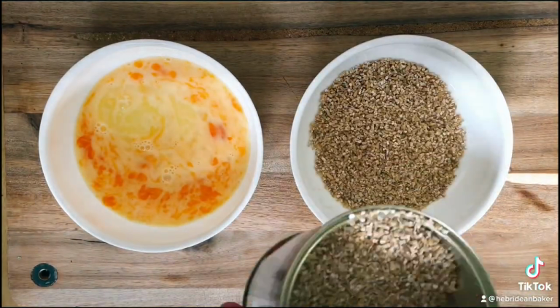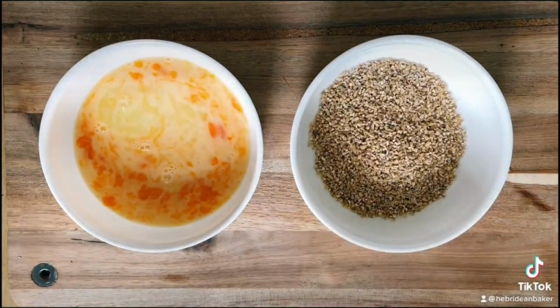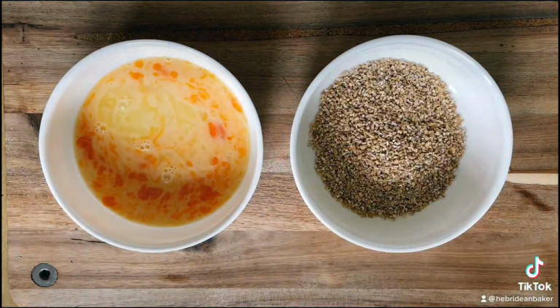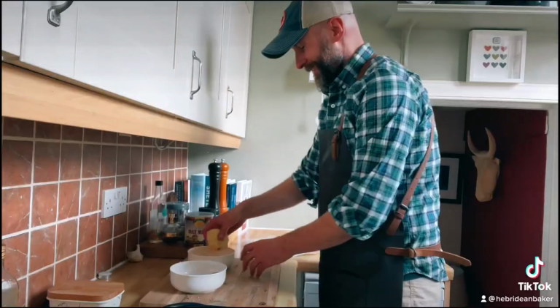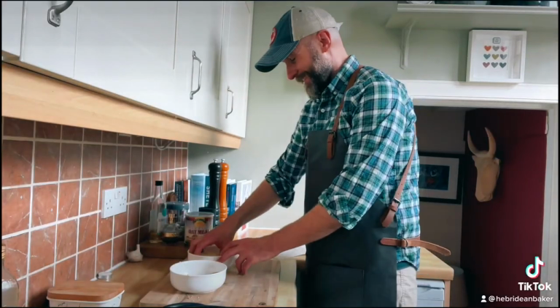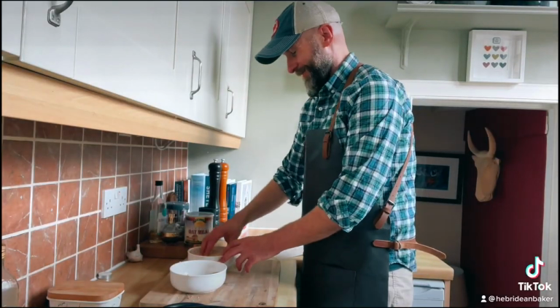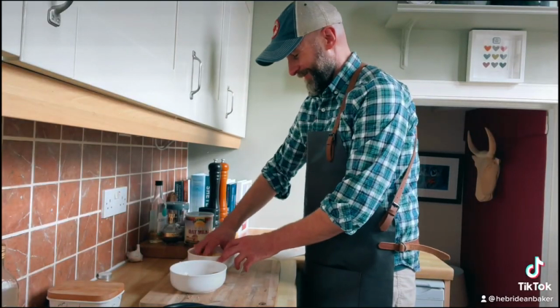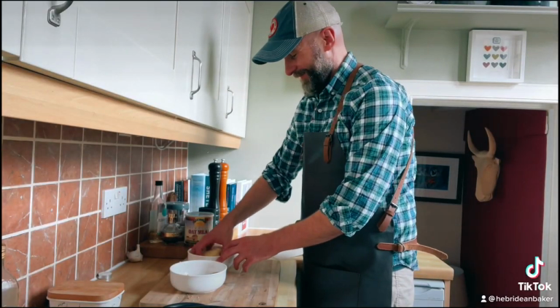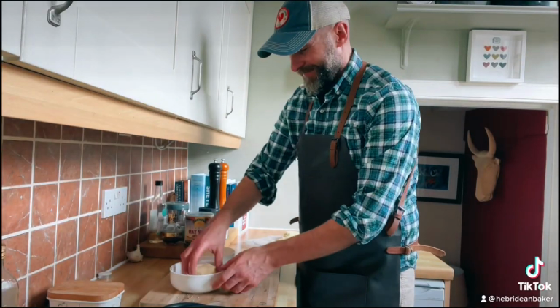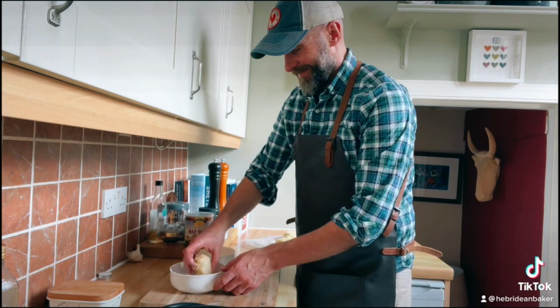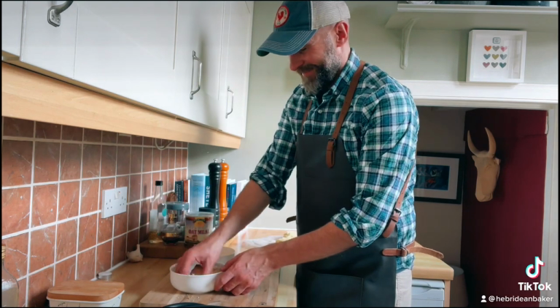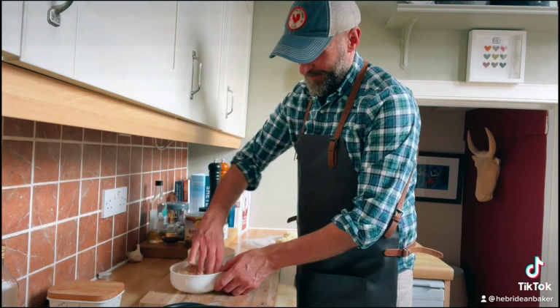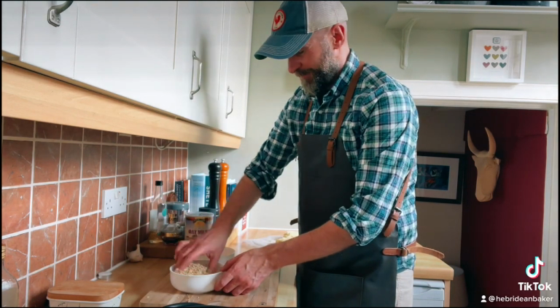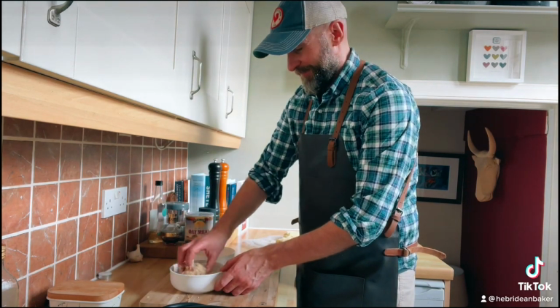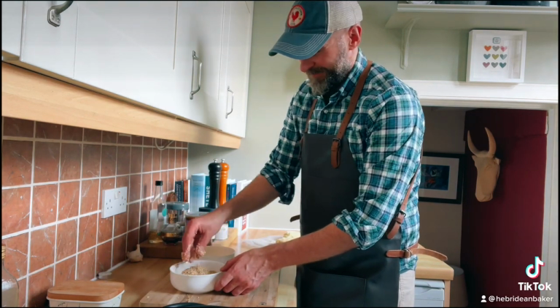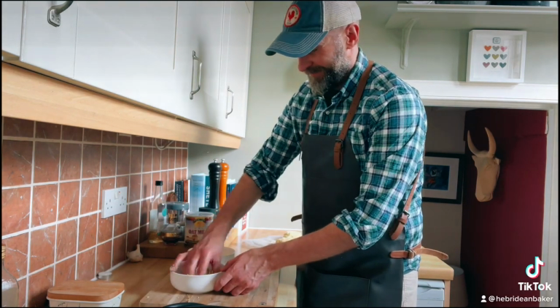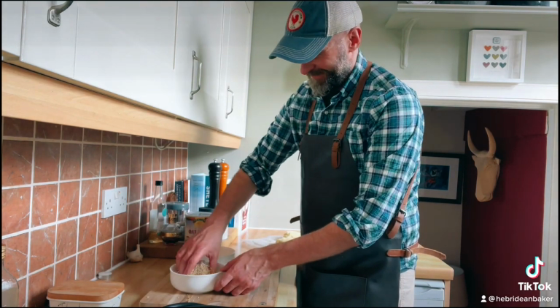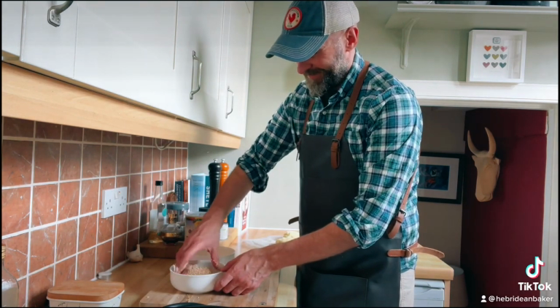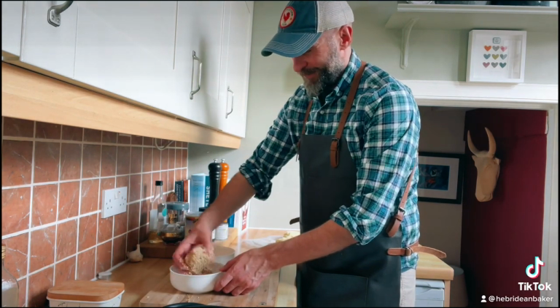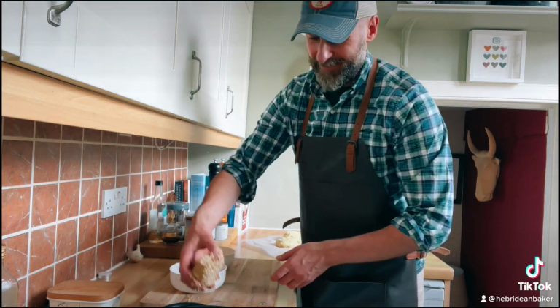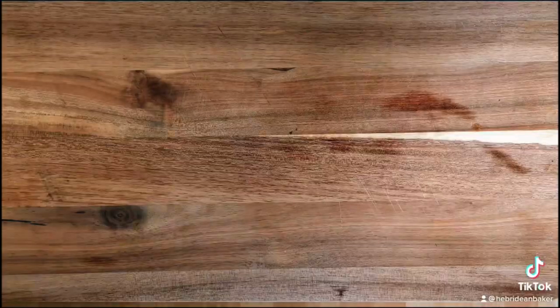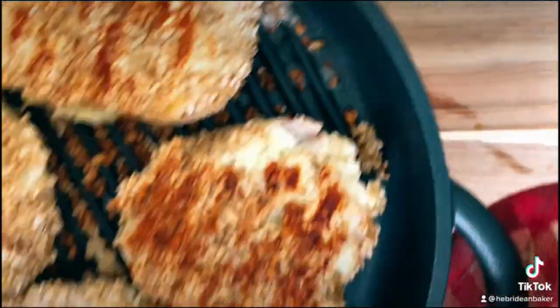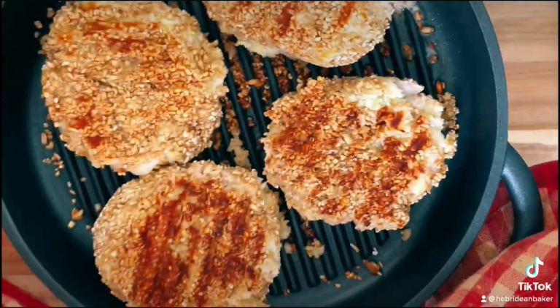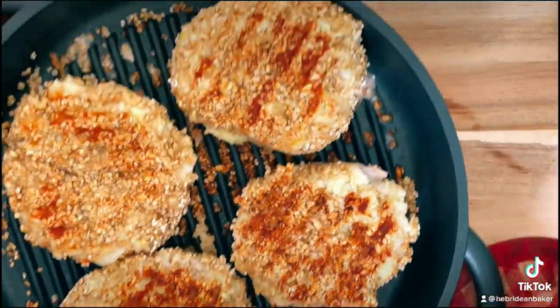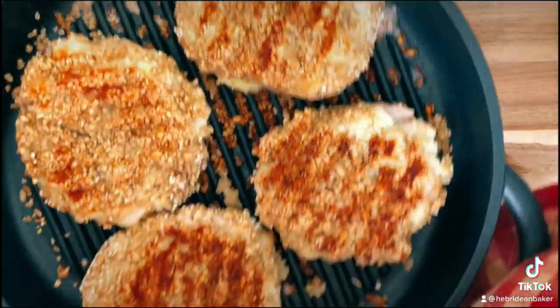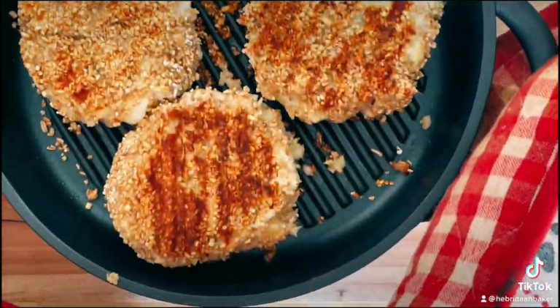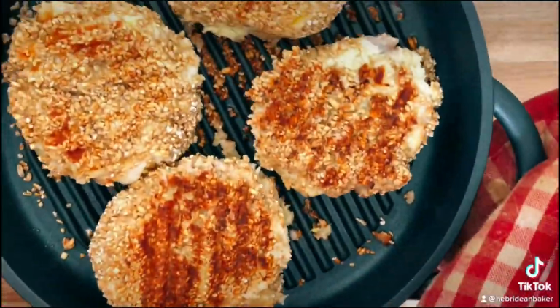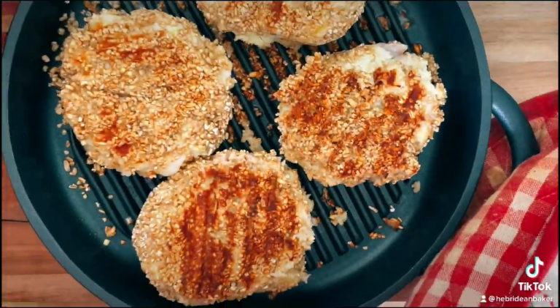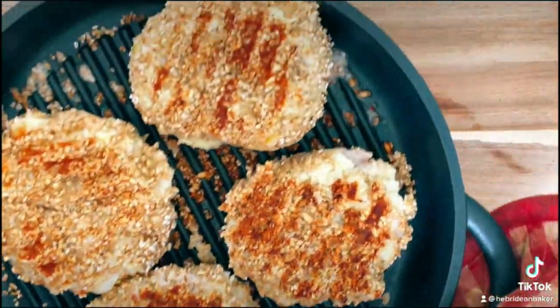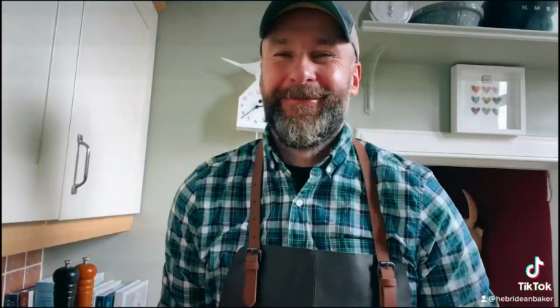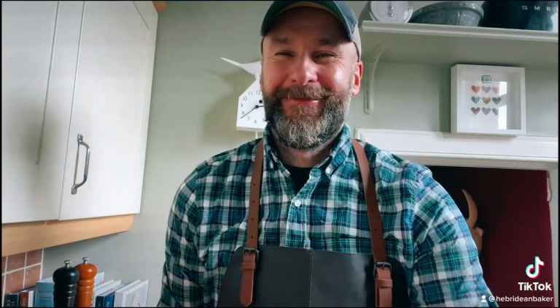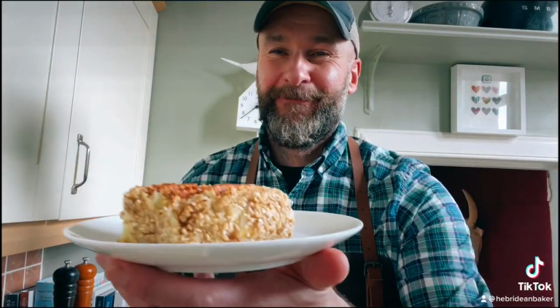Dip the patties in the egg, then the oatmeal and place in a frying pan. Fry the fish cakes on a medium heat for five minutes on each side.